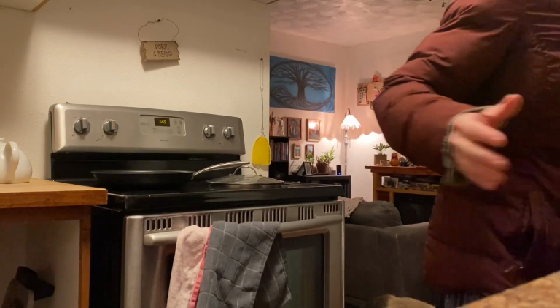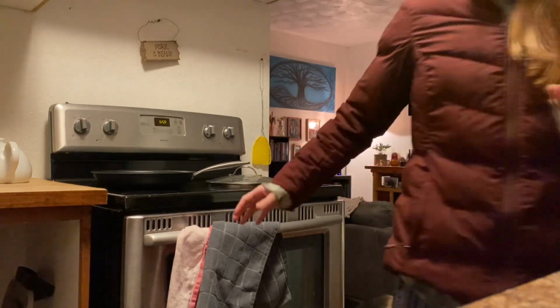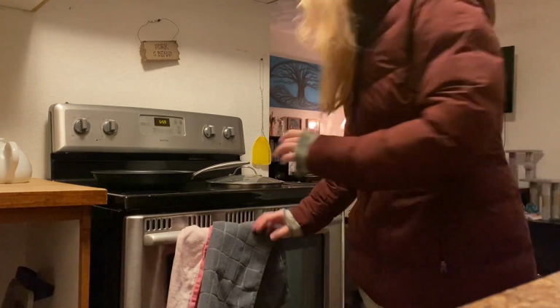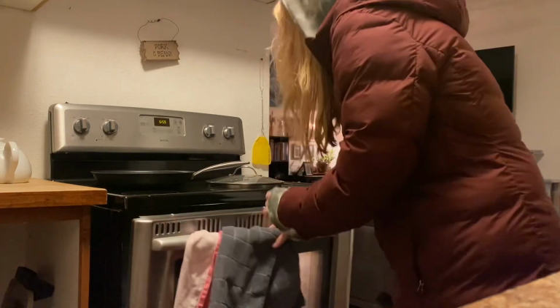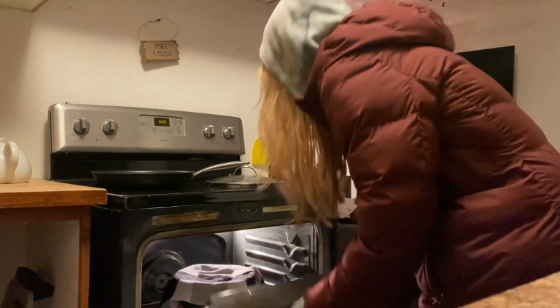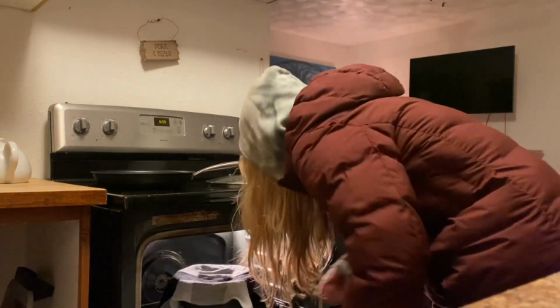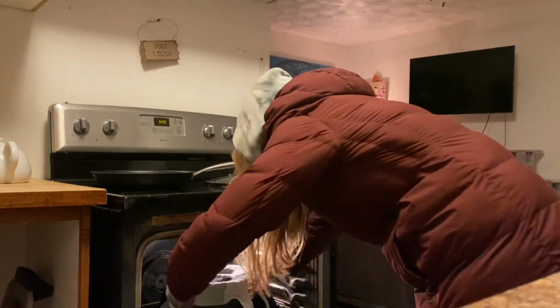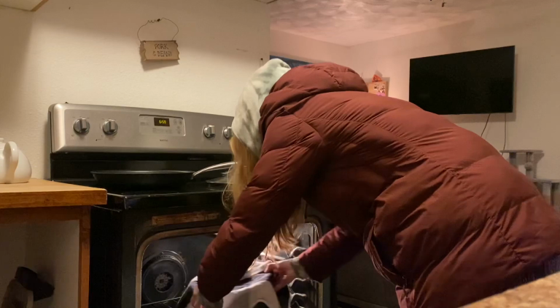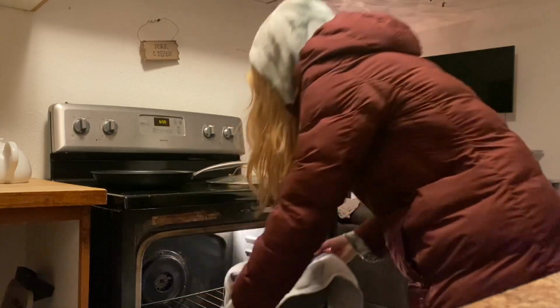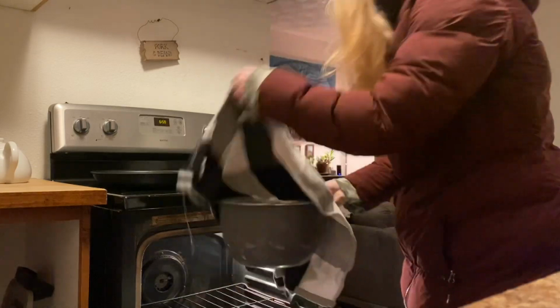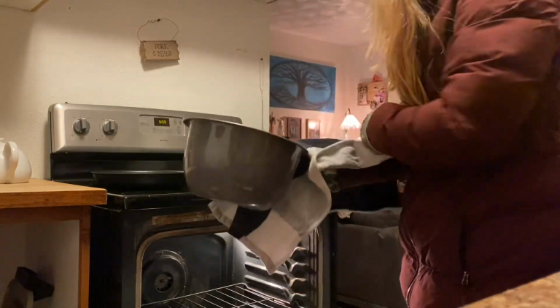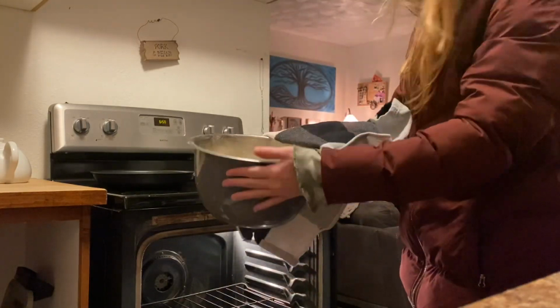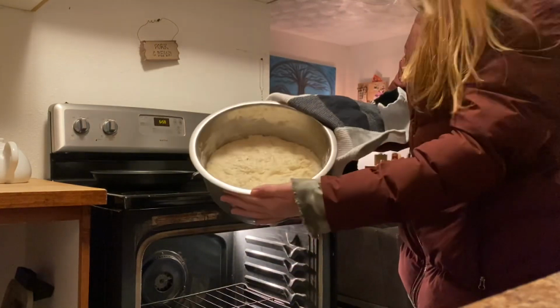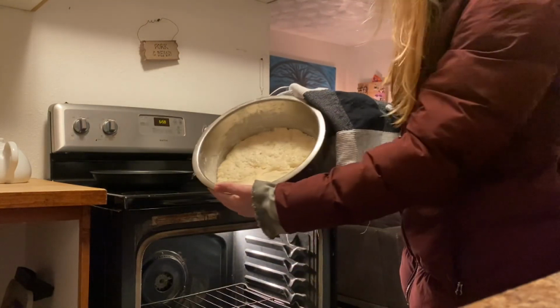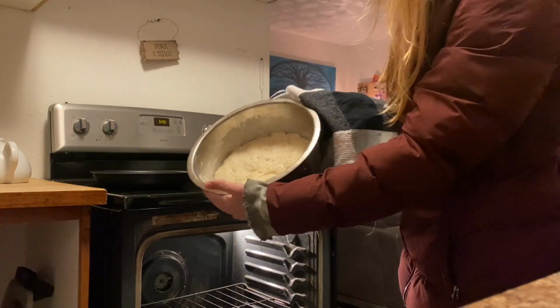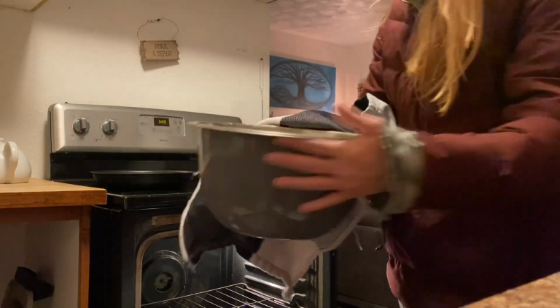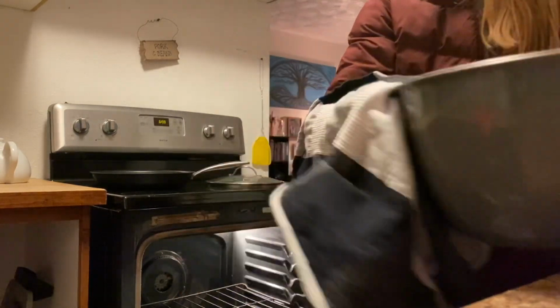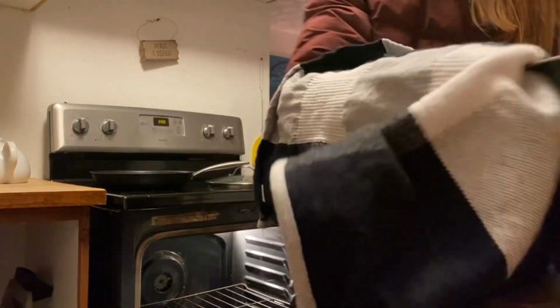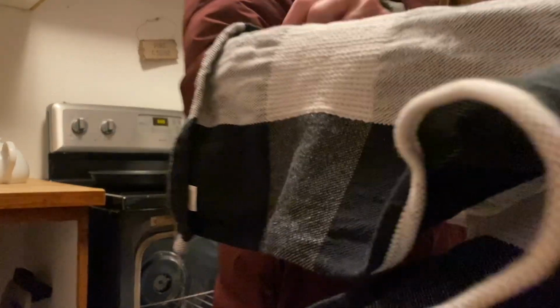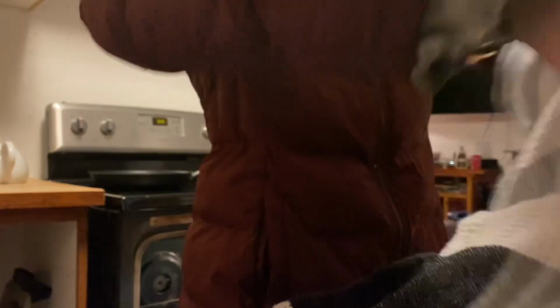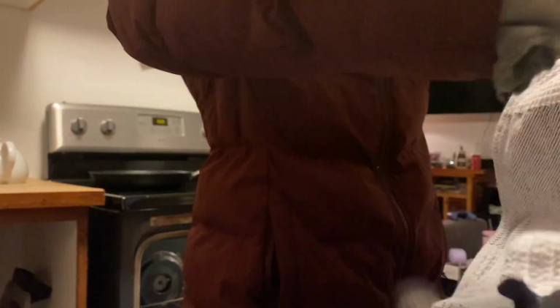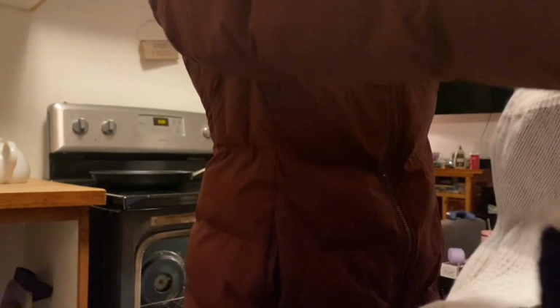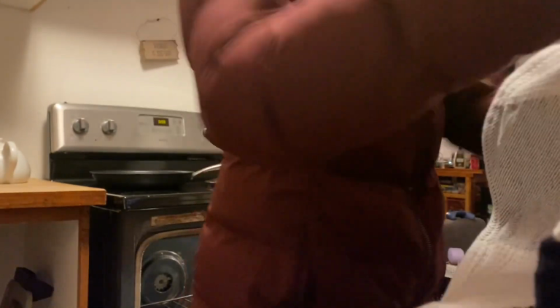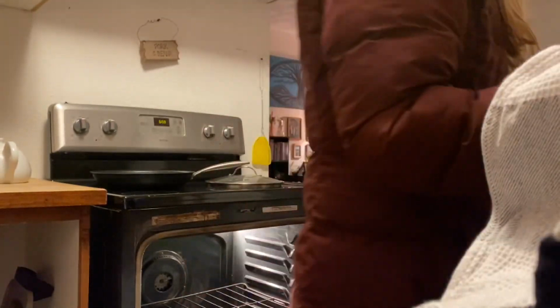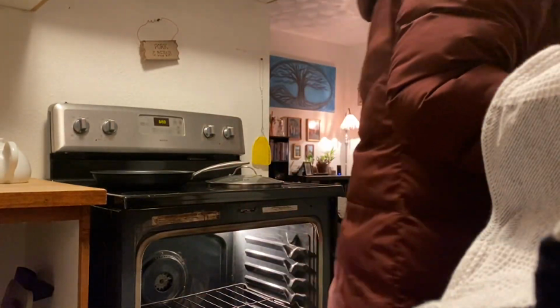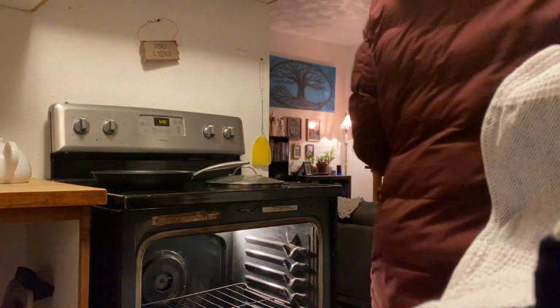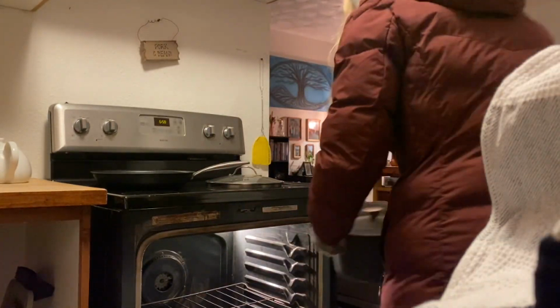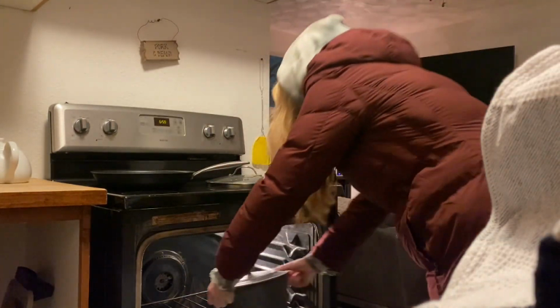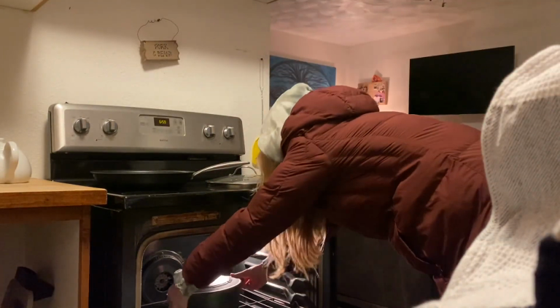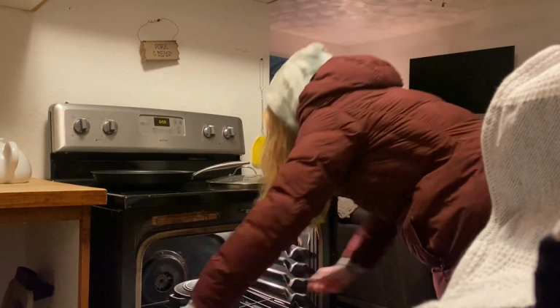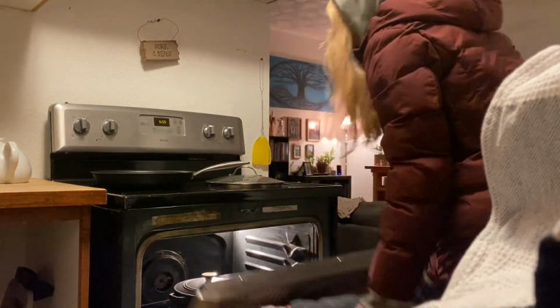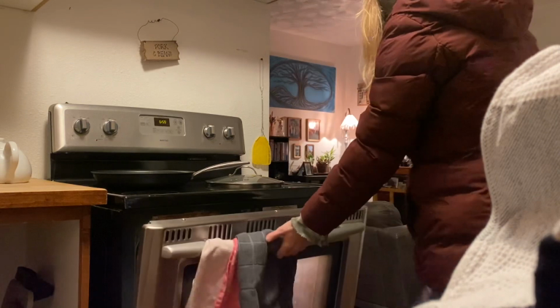So now we're gonna preheat the oven to 425 with the dutch oven inside.